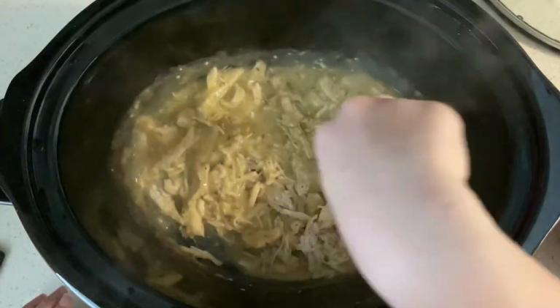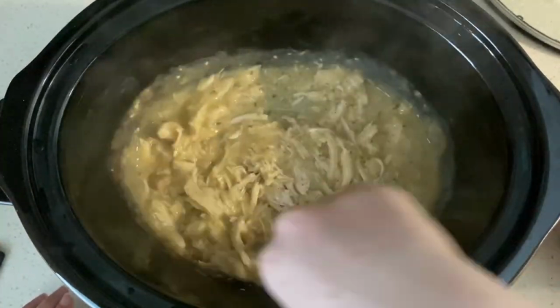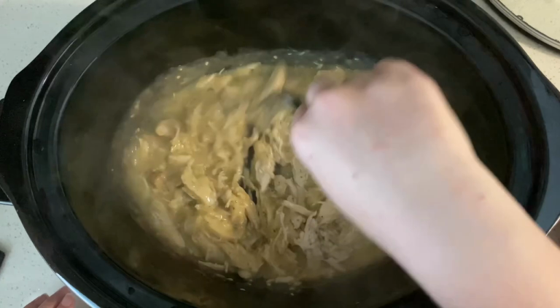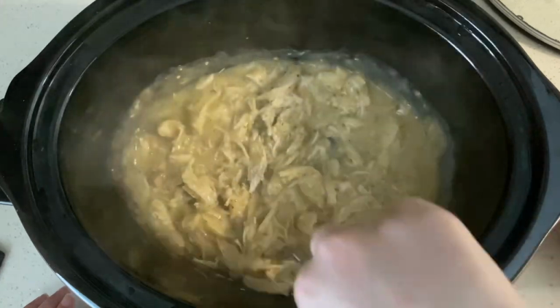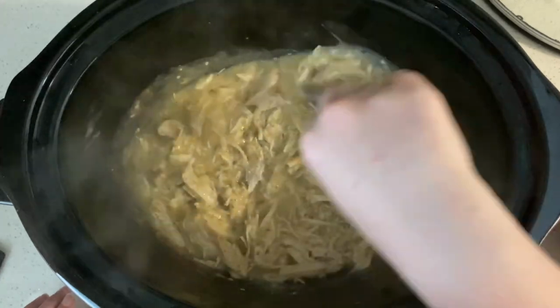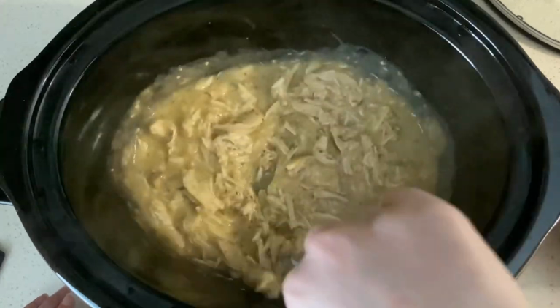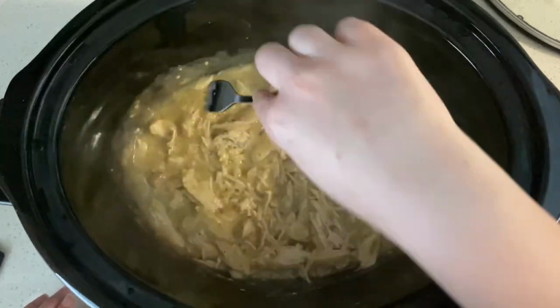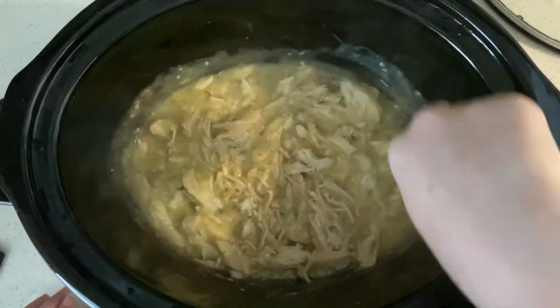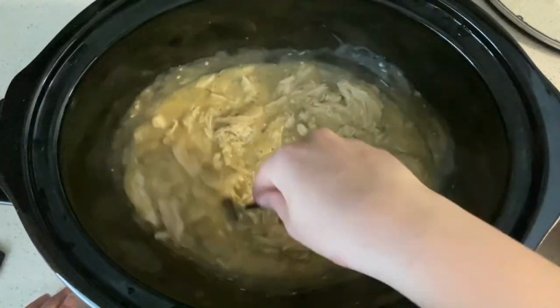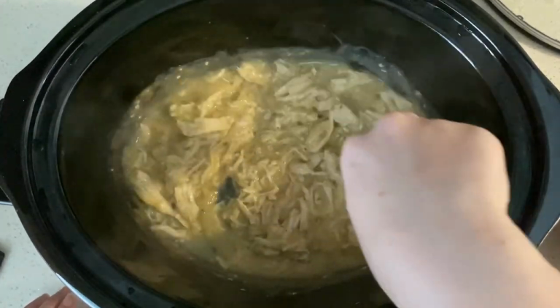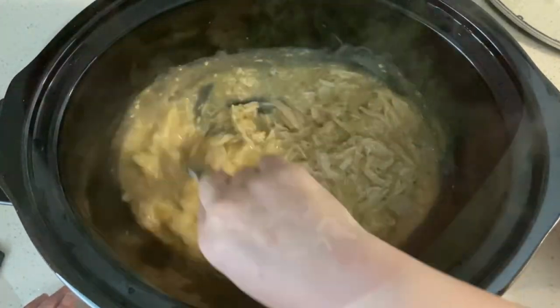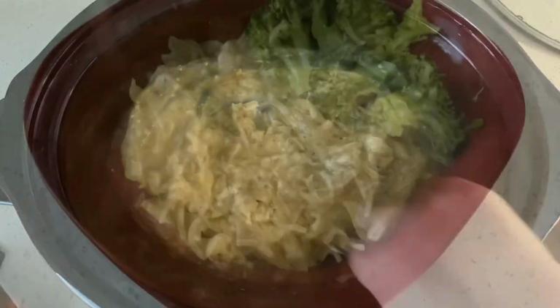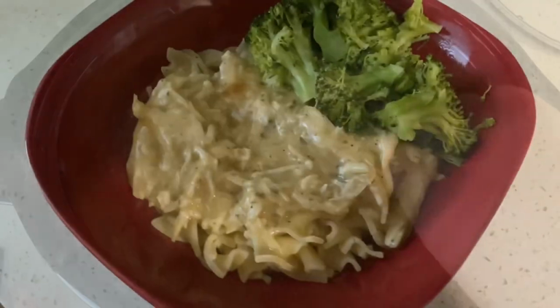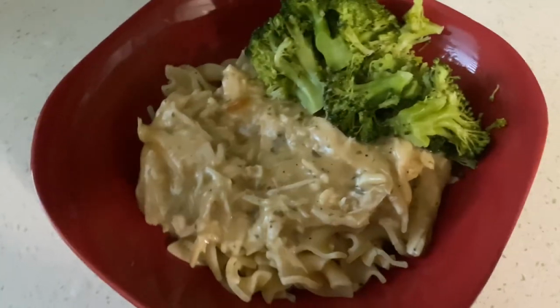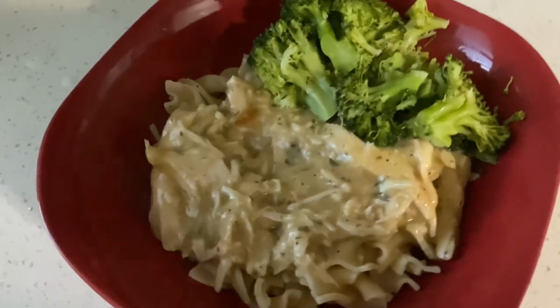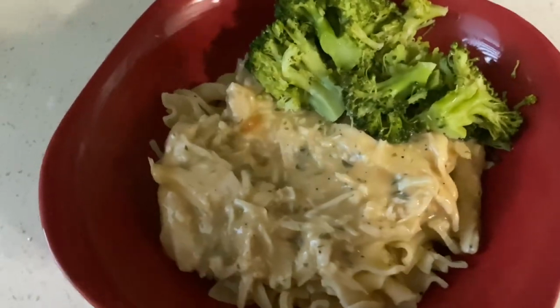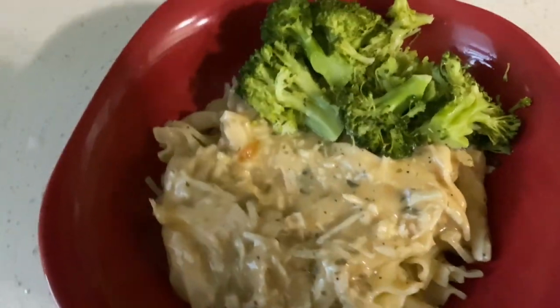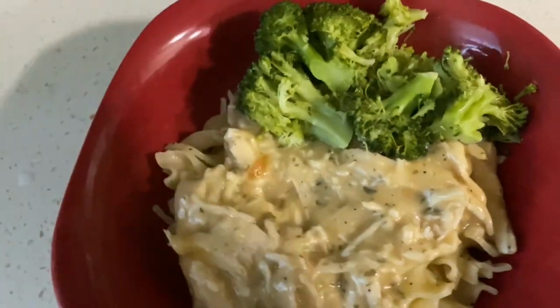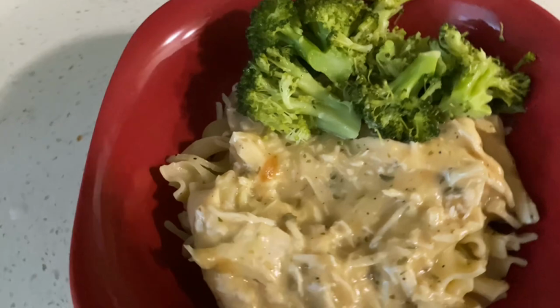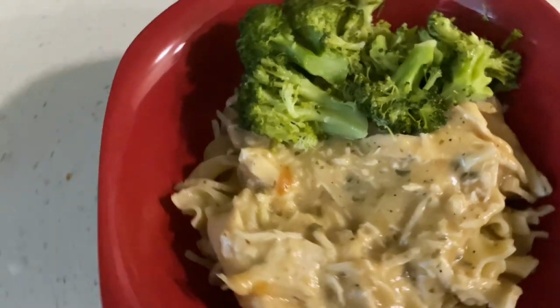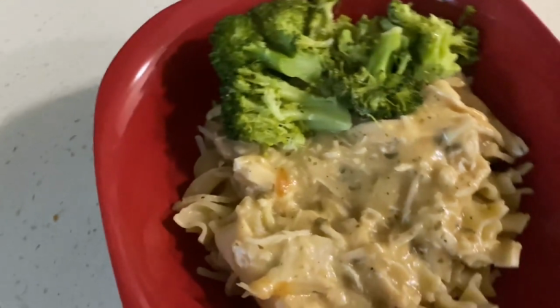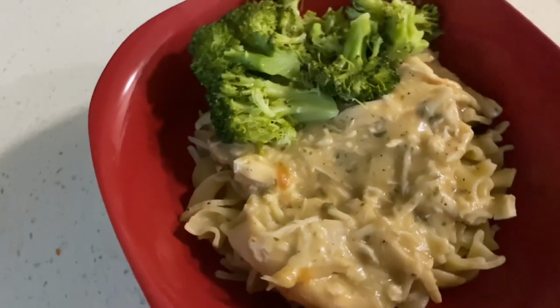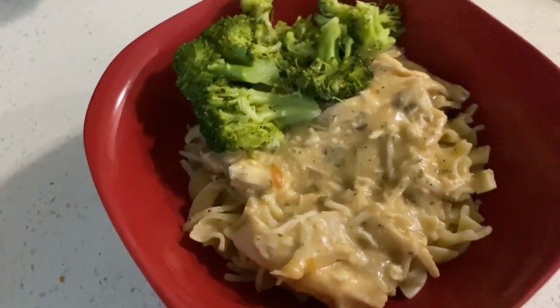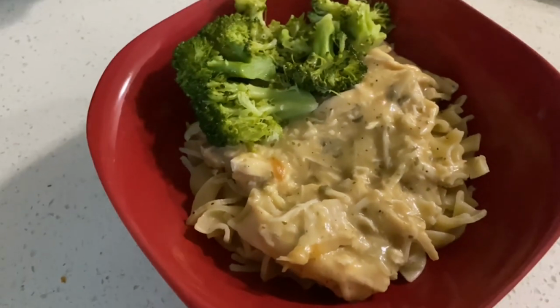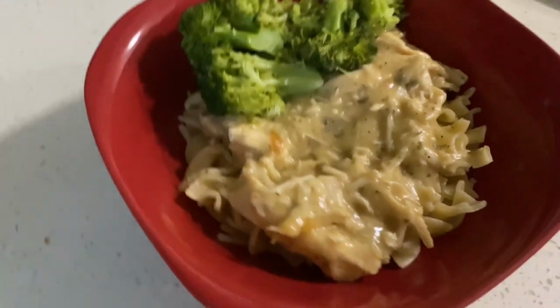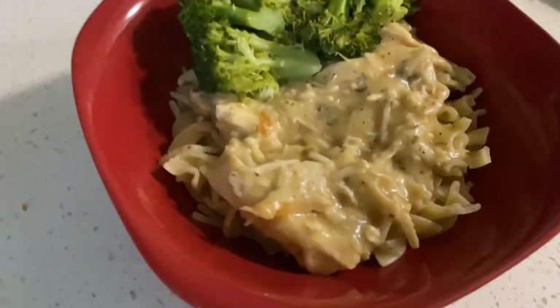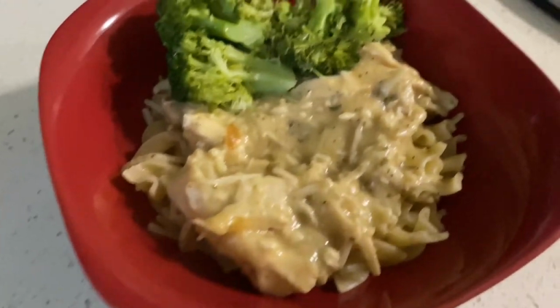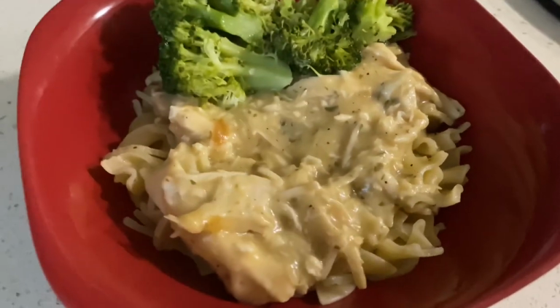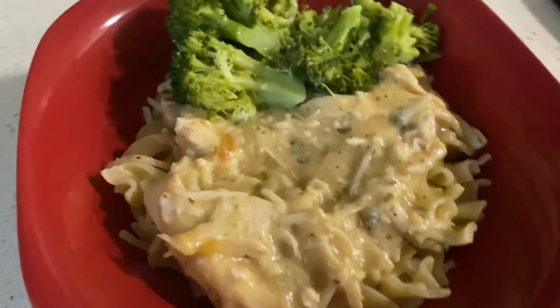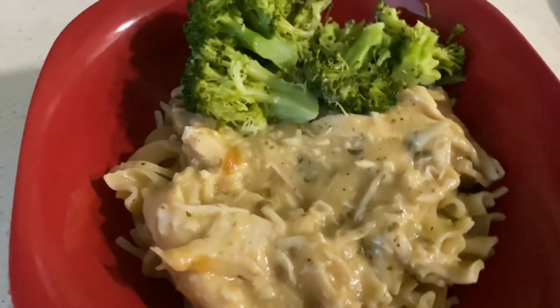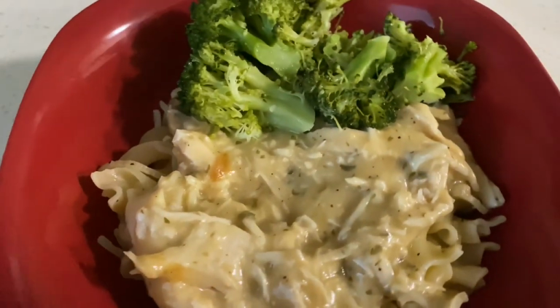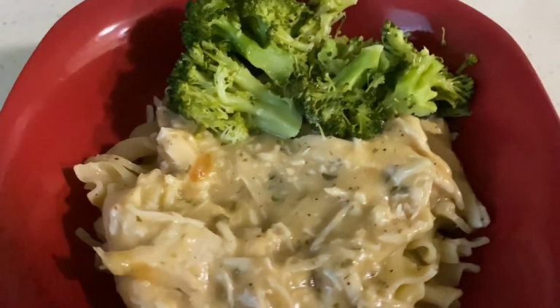We also had some broccoli on the side and this one was good — not our absolute favorite, but we will be making it again as it's simple and easy to make.